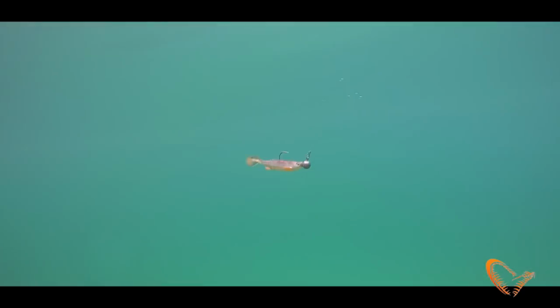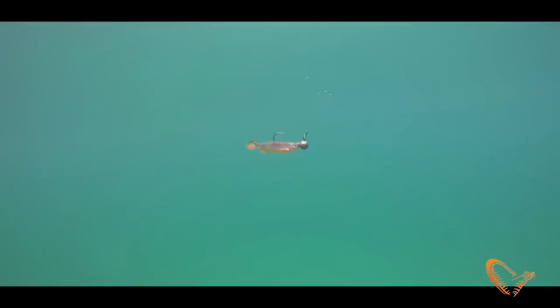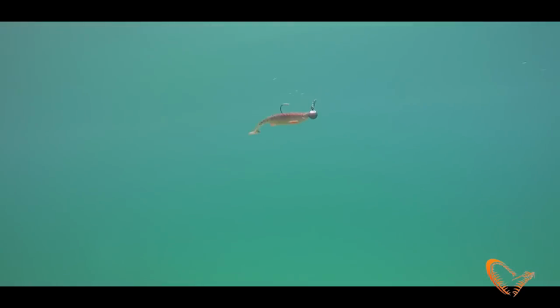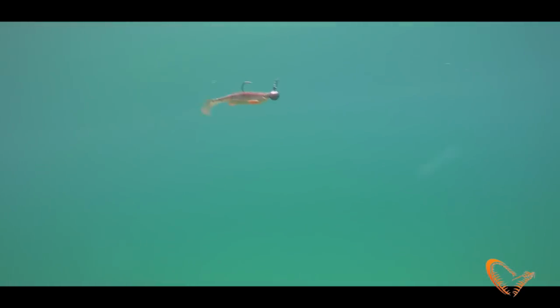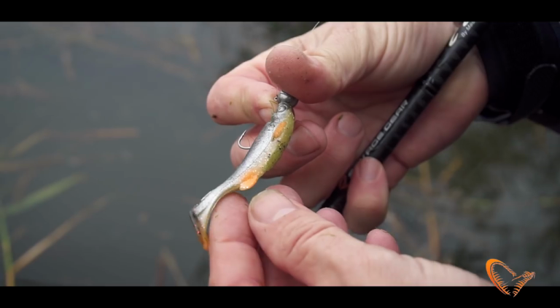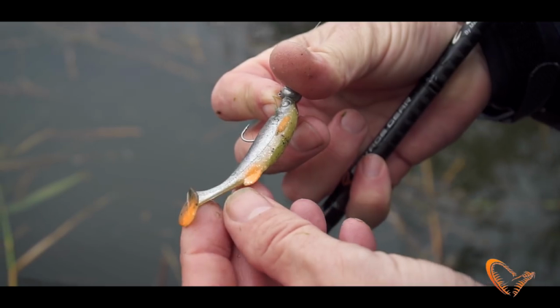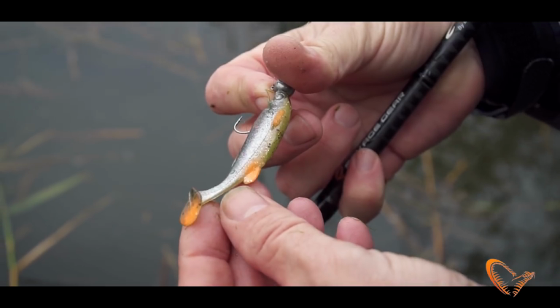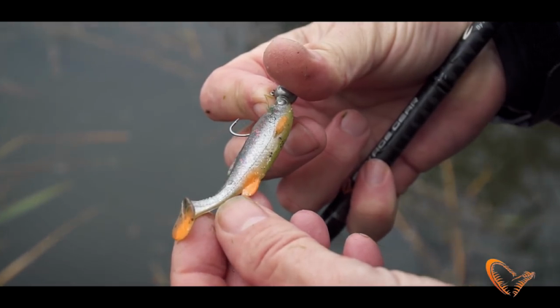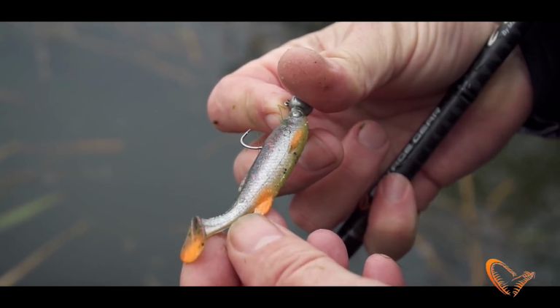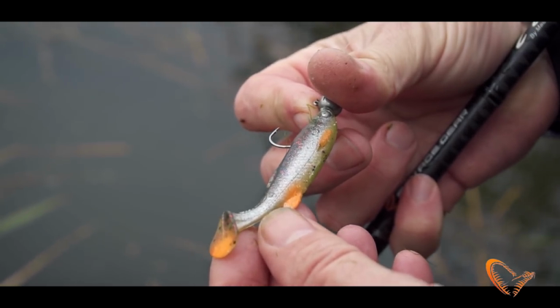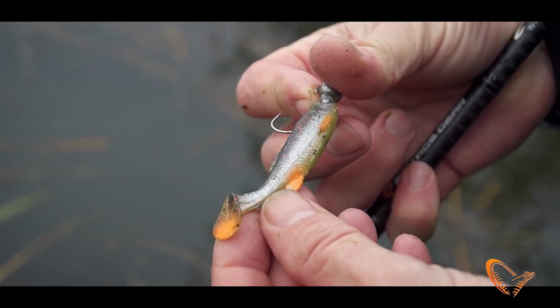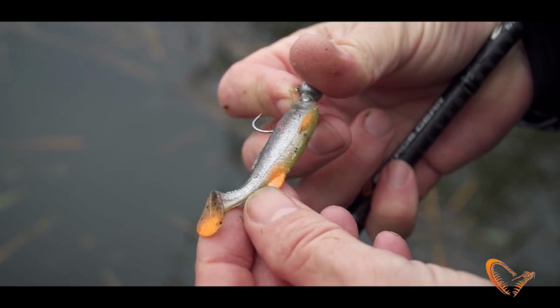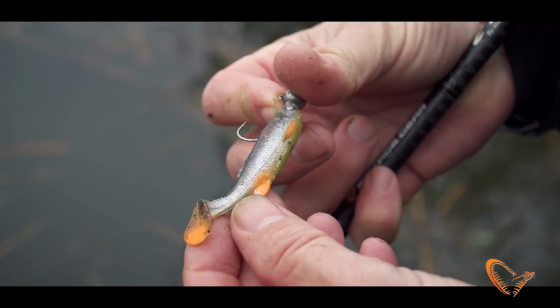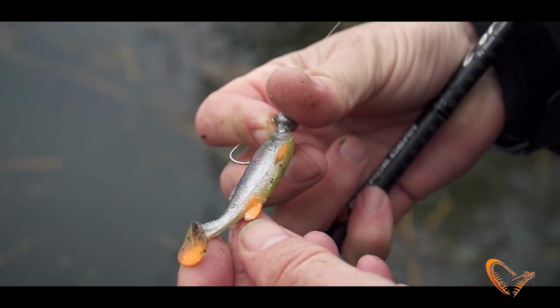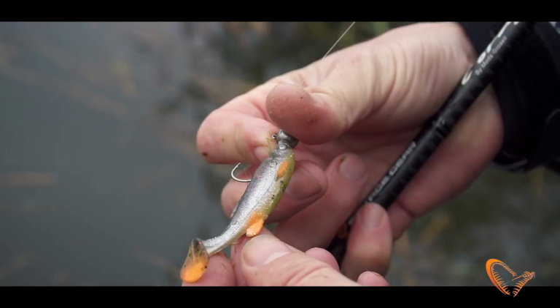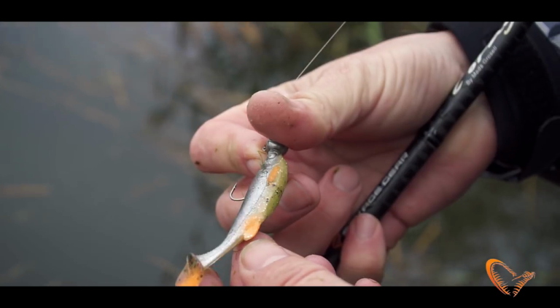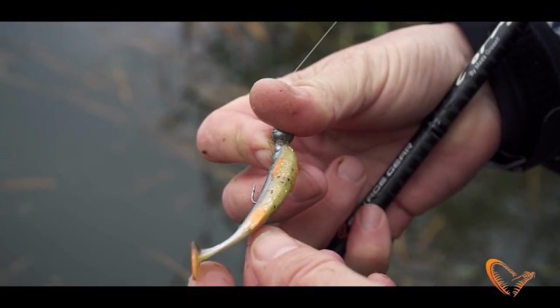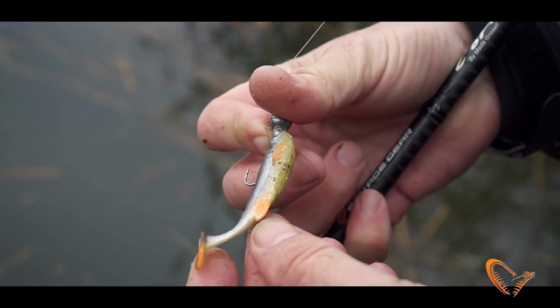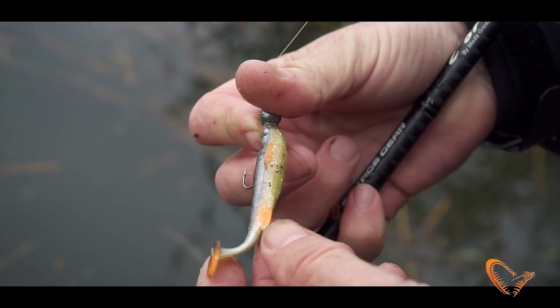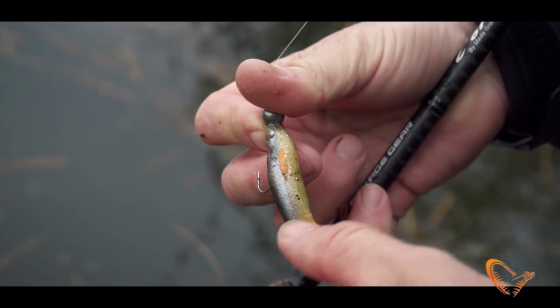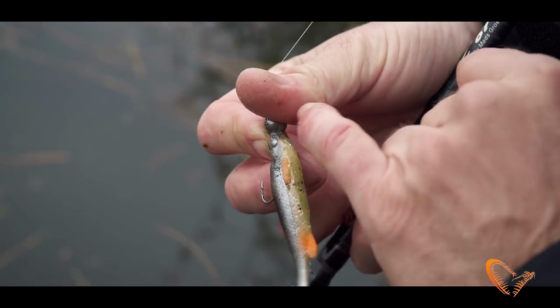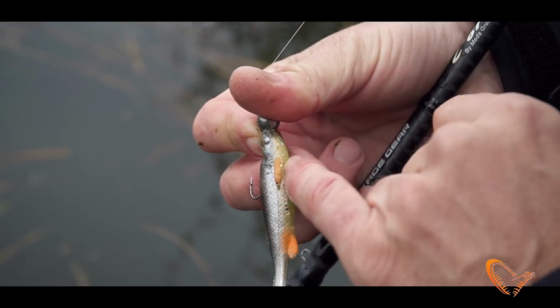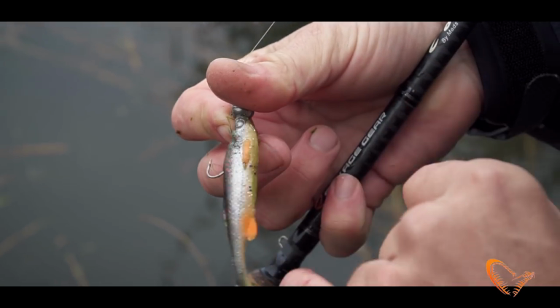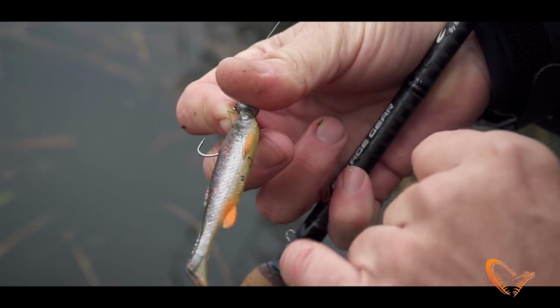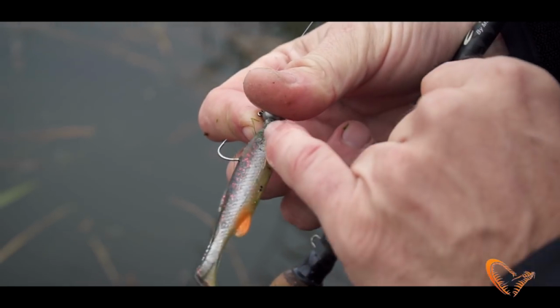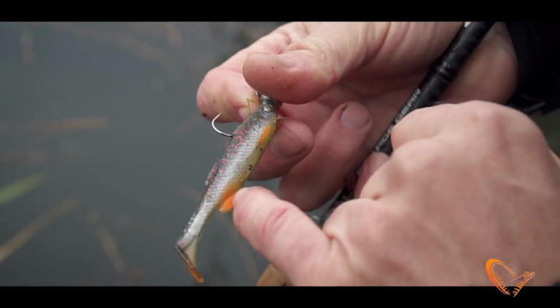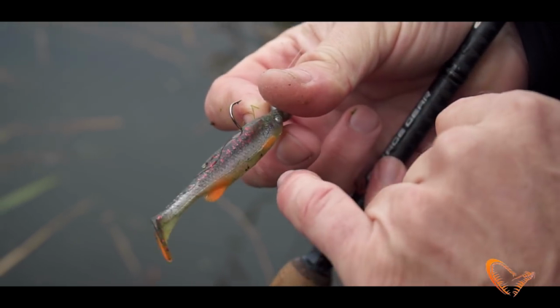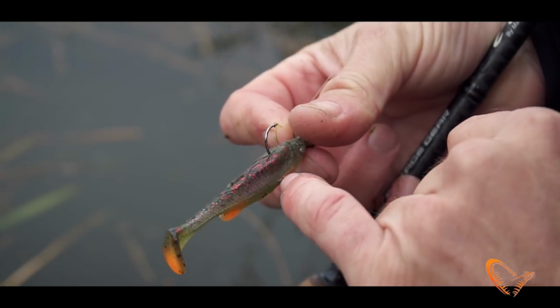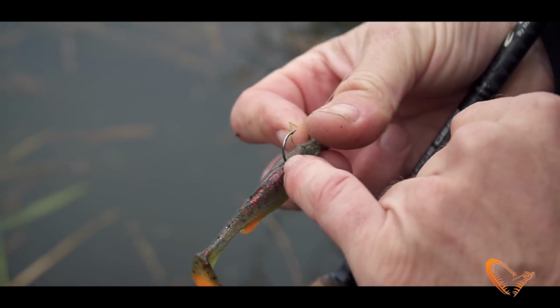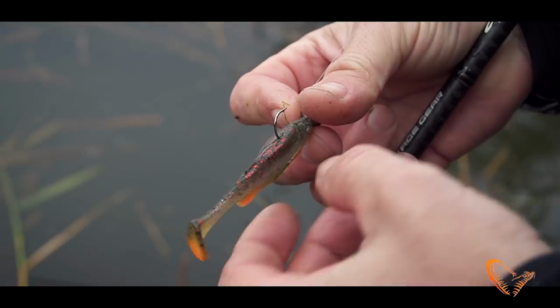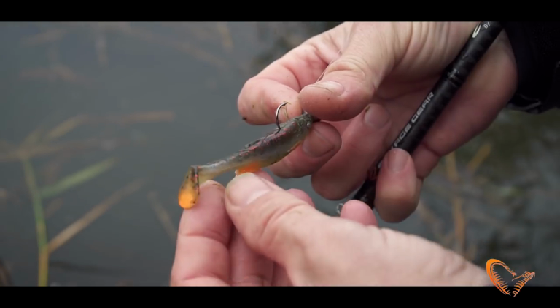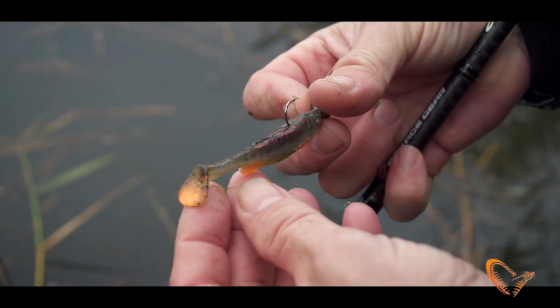This is my favorite color here — green pearl silver. I just love this color. It has the green pearl belly, silver sides and a little red glitter on the top.